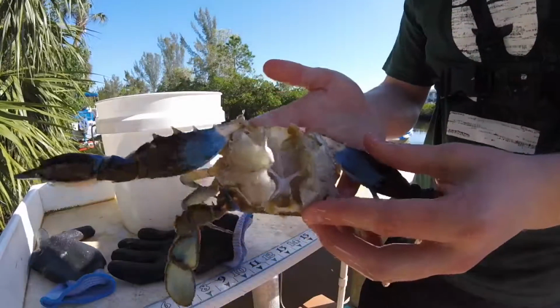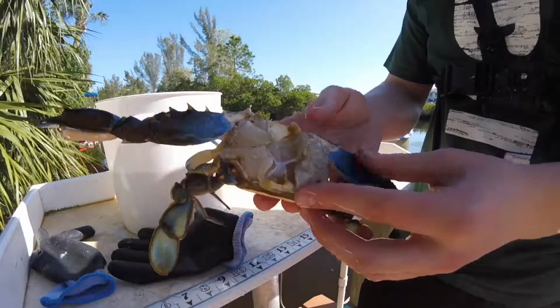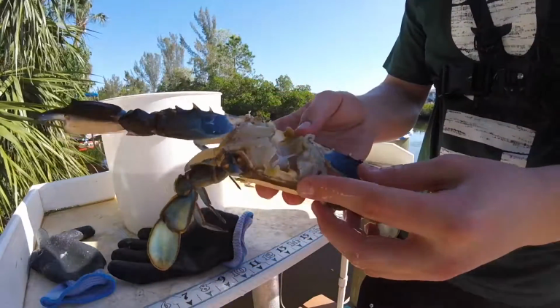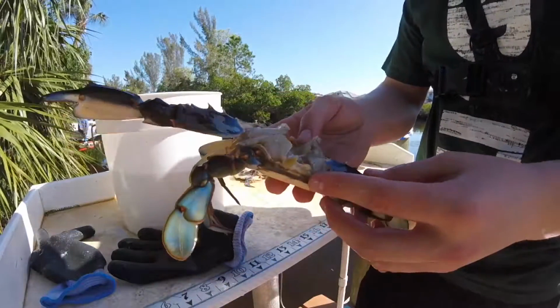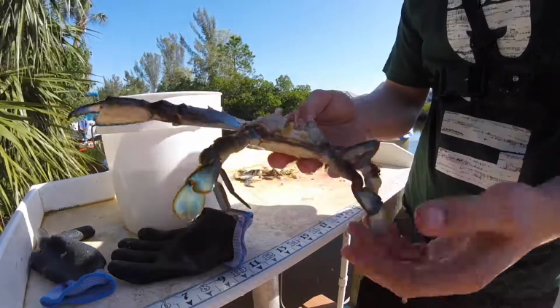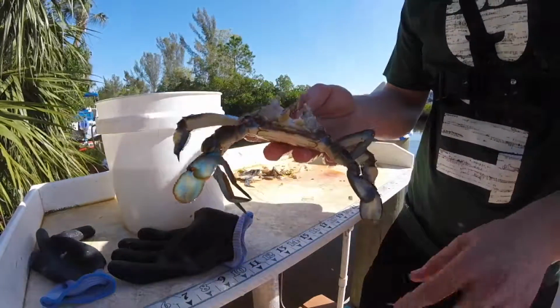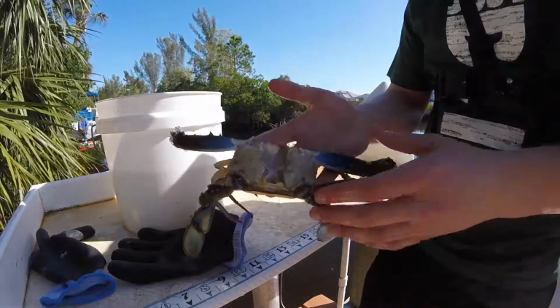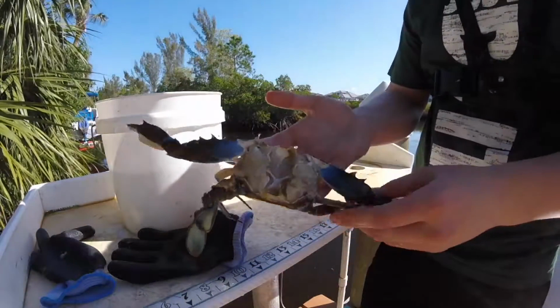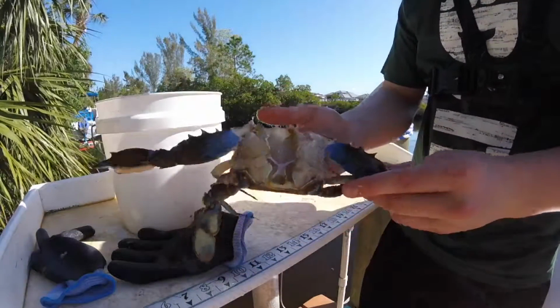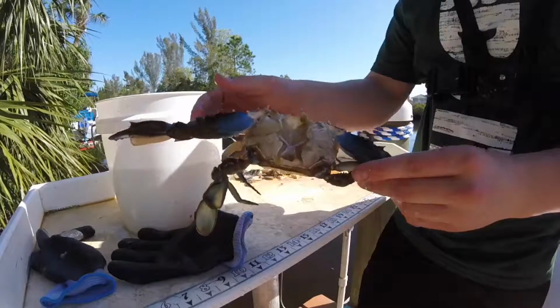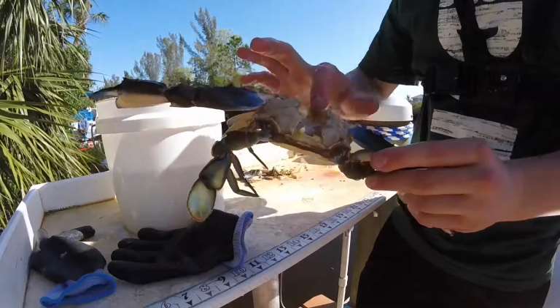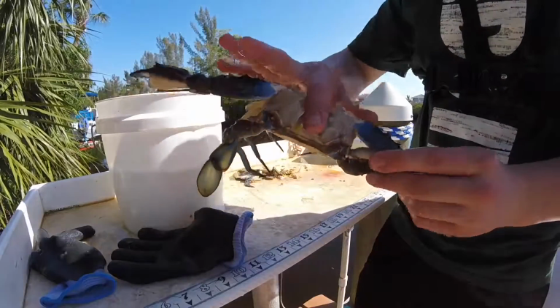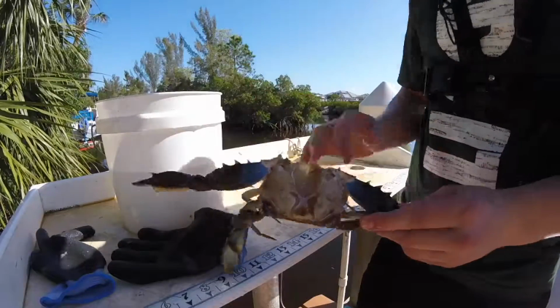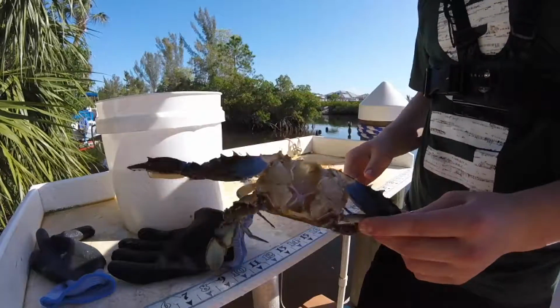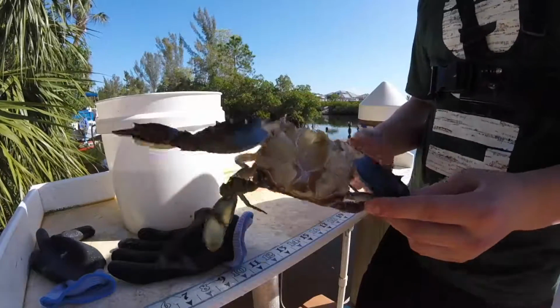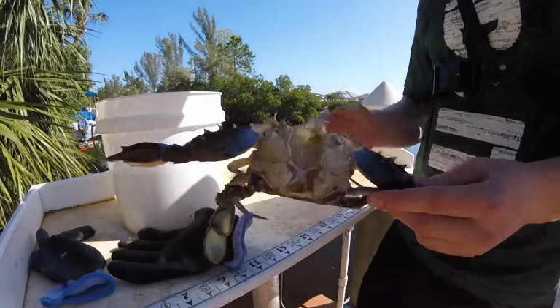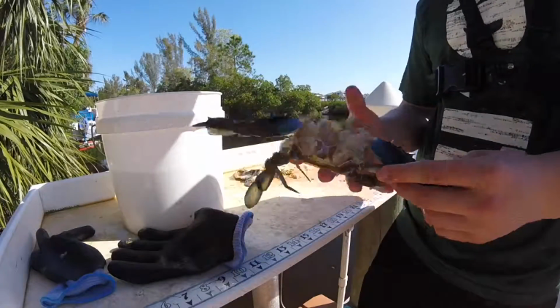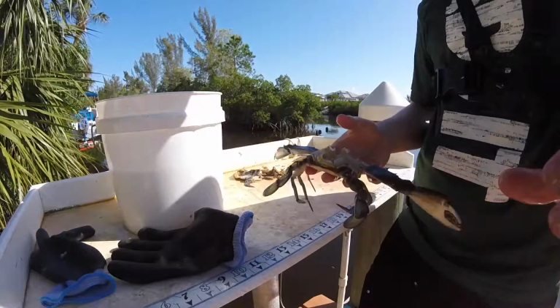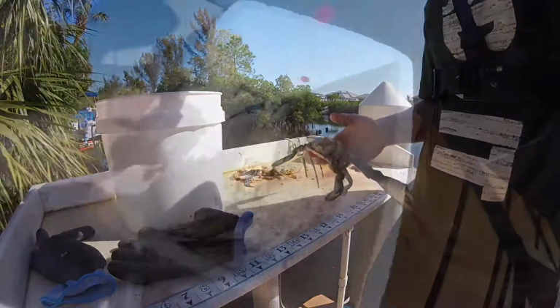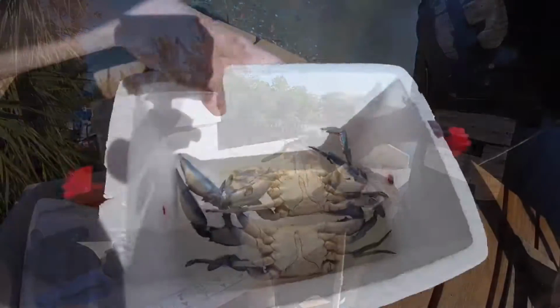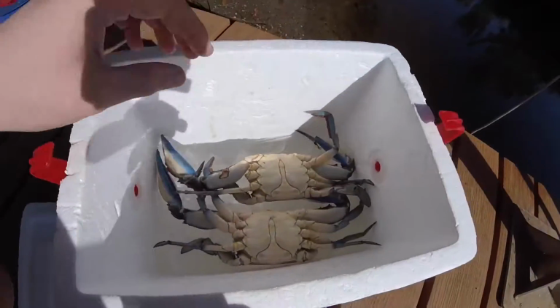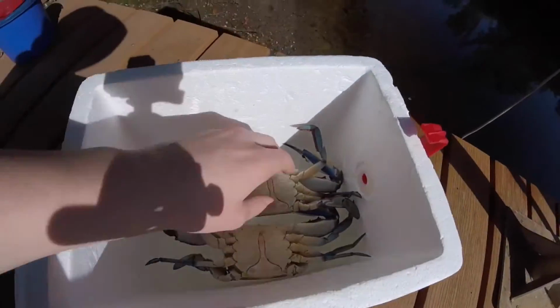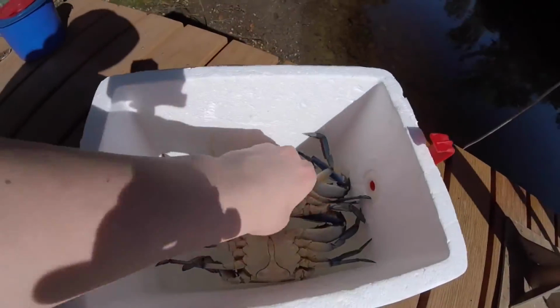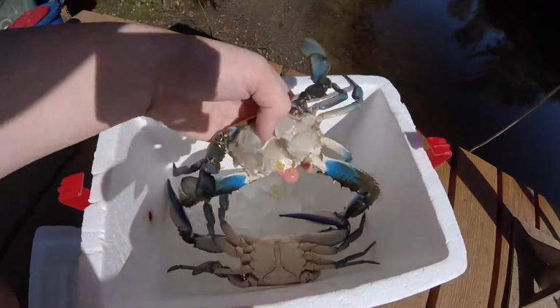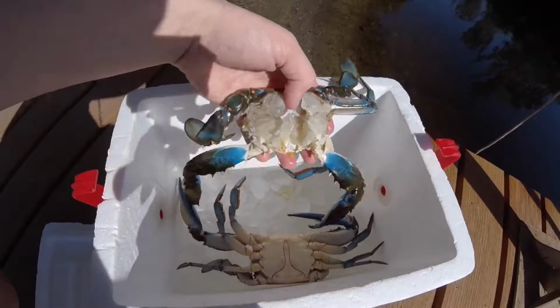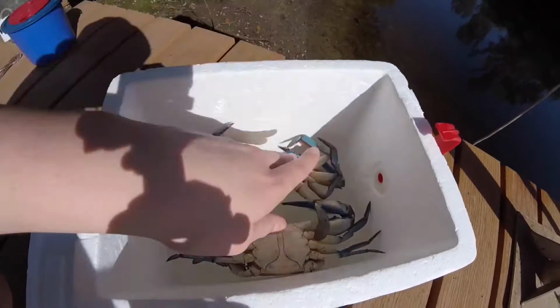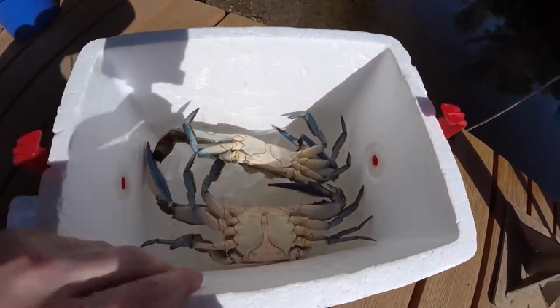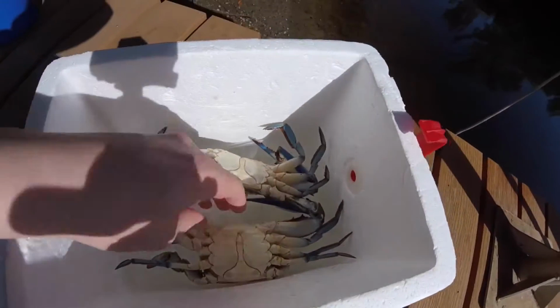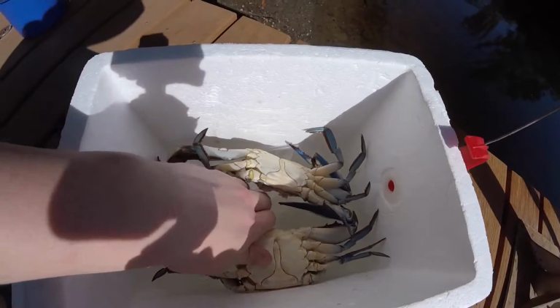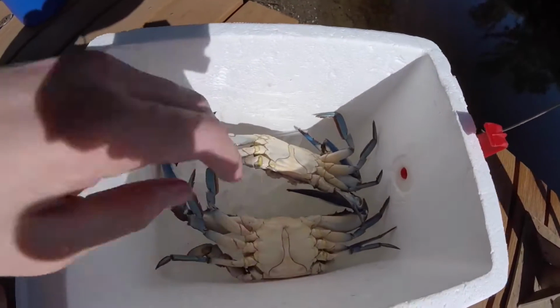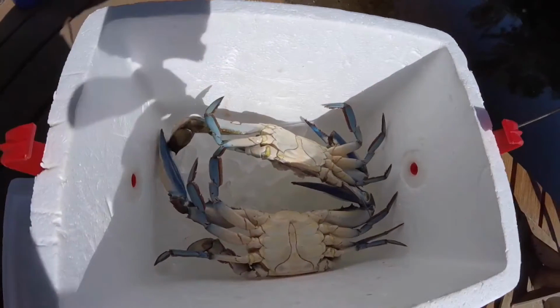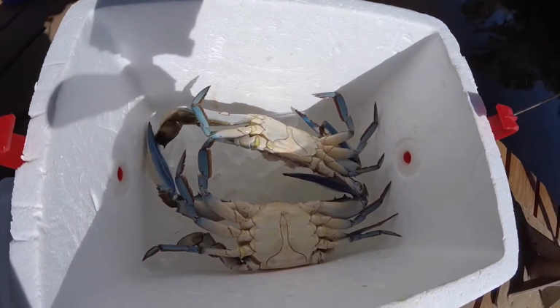Once you get it as white as you can, just throw it in the cooler and you're ready to go. You got to get all the organs out and everything and you're good. And then this is going to be your final result — you got two crabs here in the ice in the cooler.